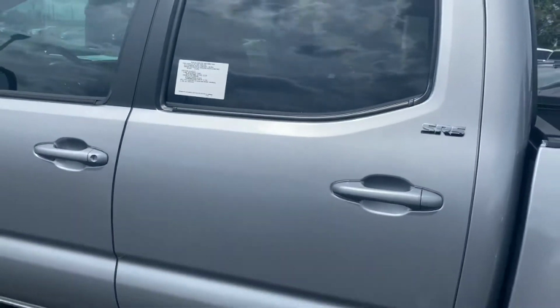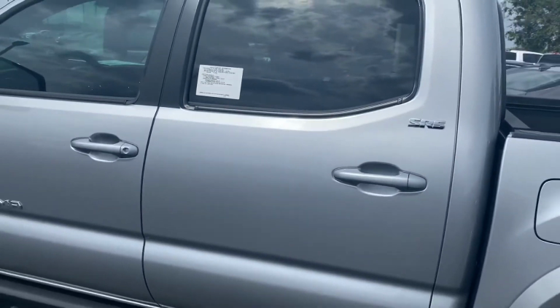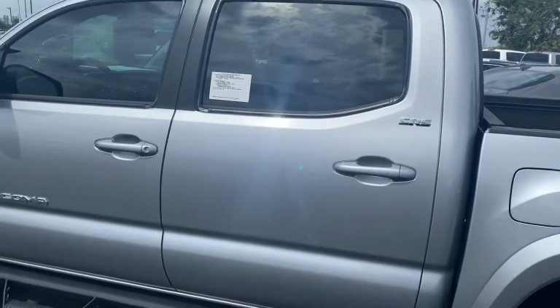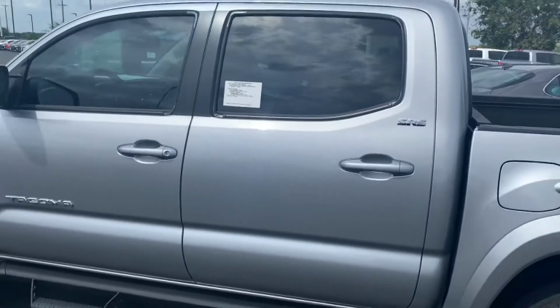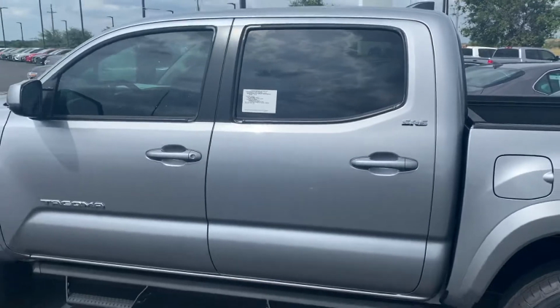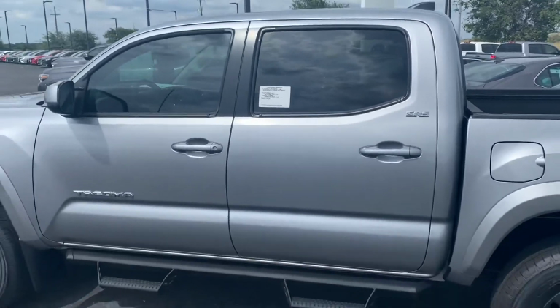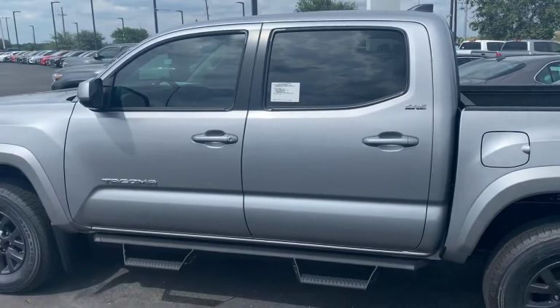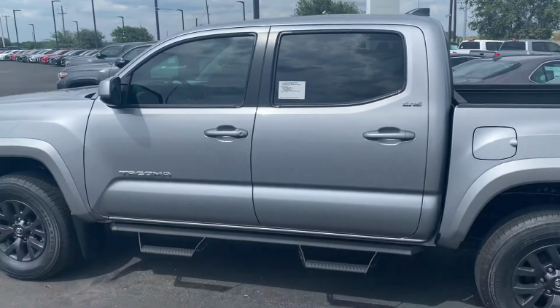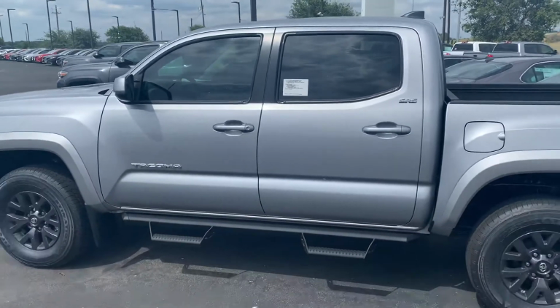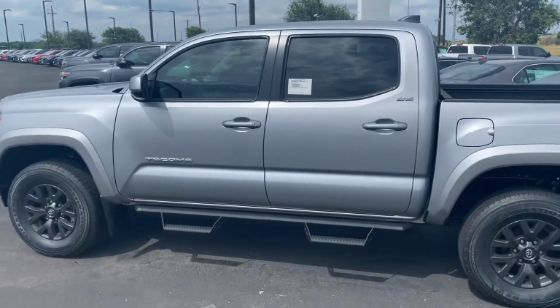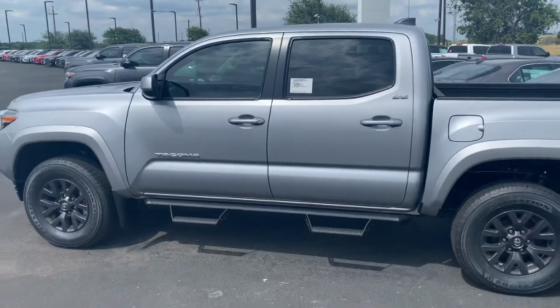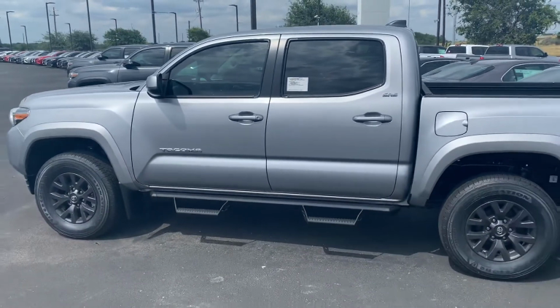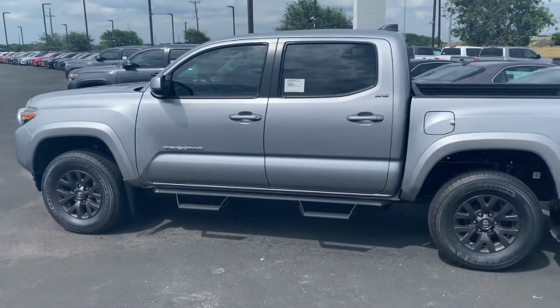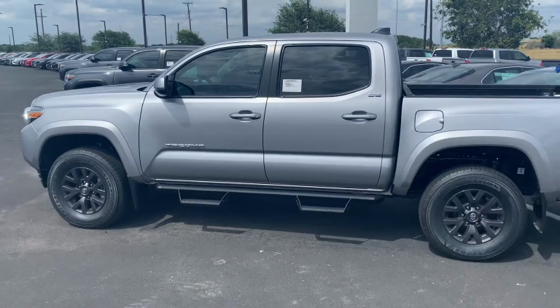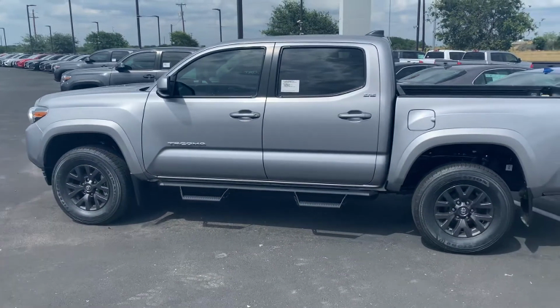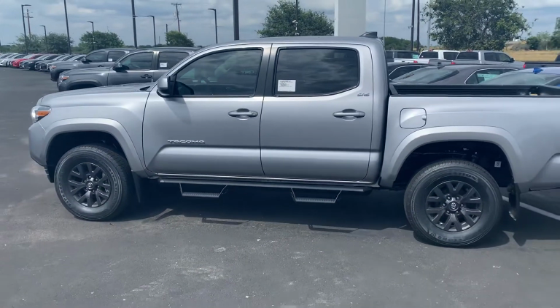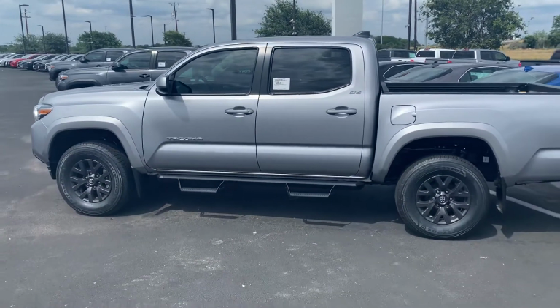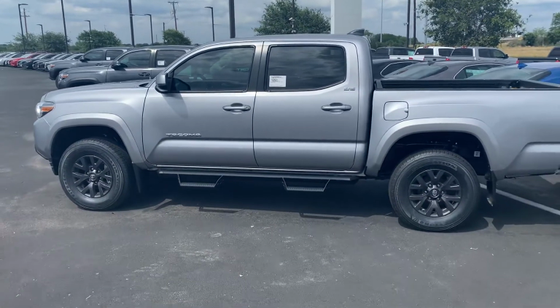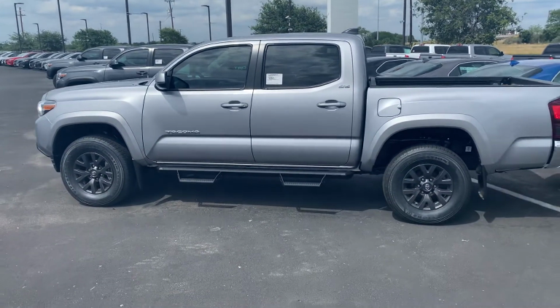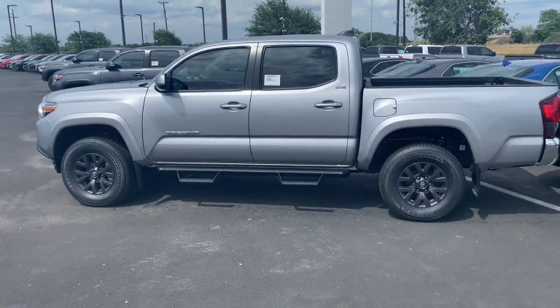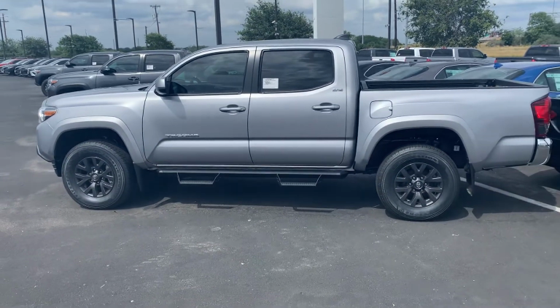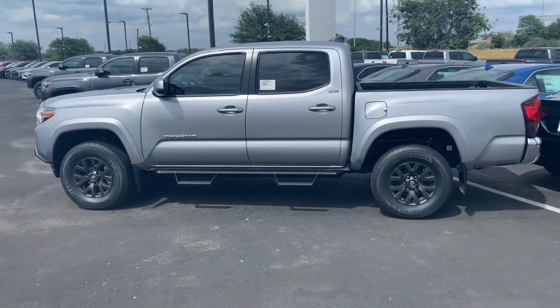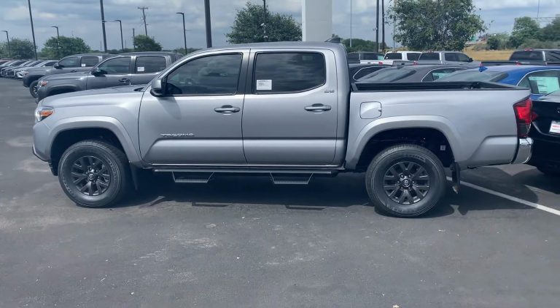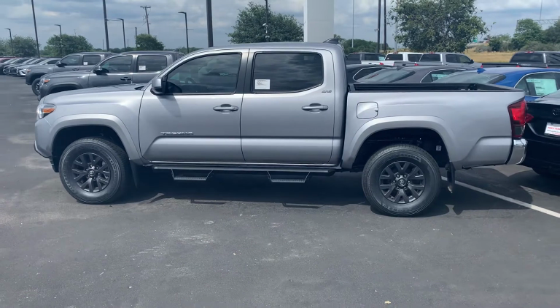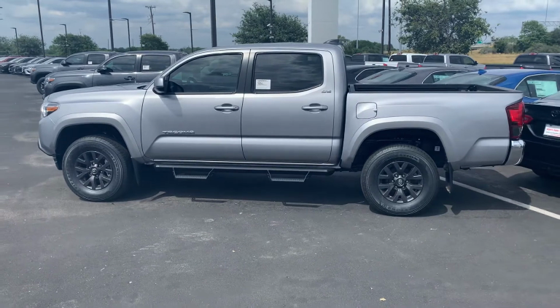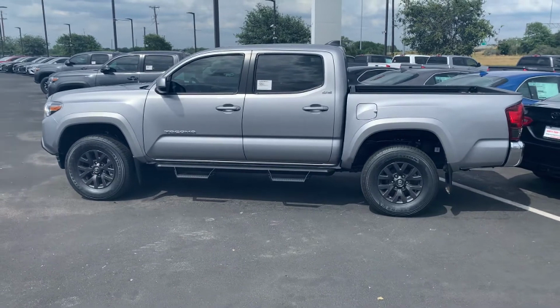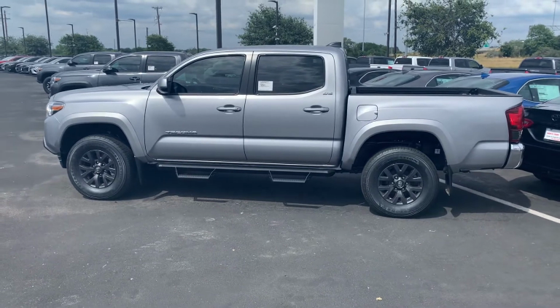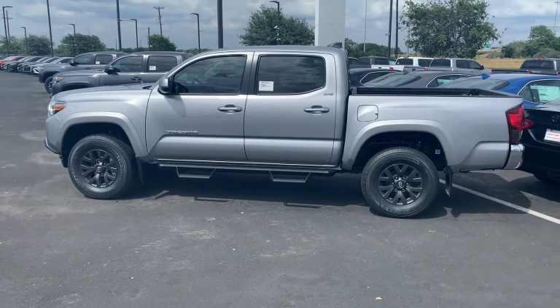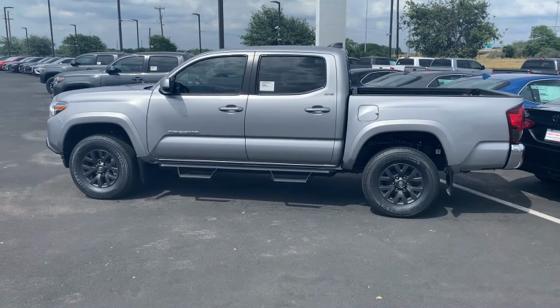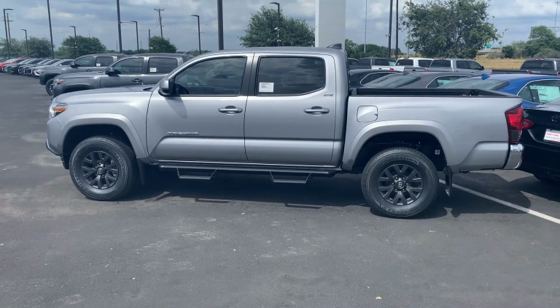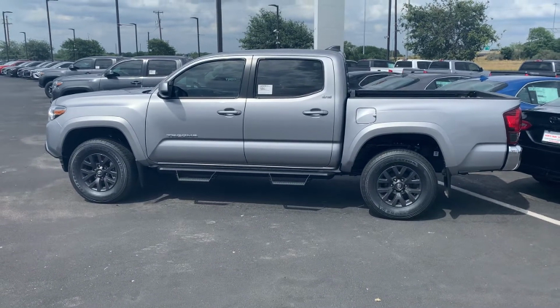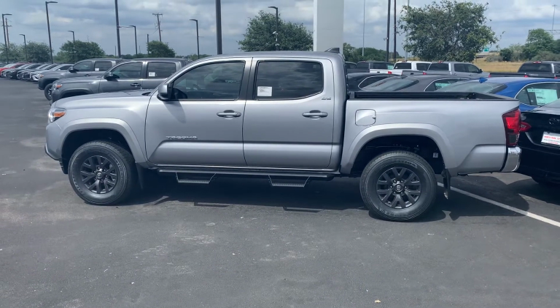But look forward to hearing from you. 210-635-5000 is the work number. 210-445-8135. Bo McDermott, North Park Toyota.